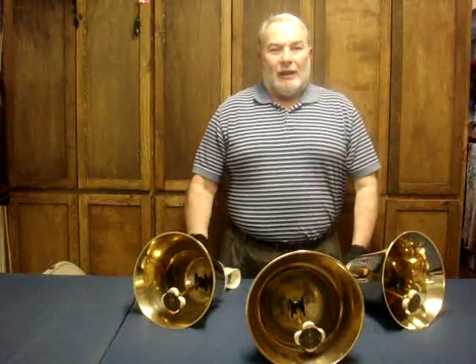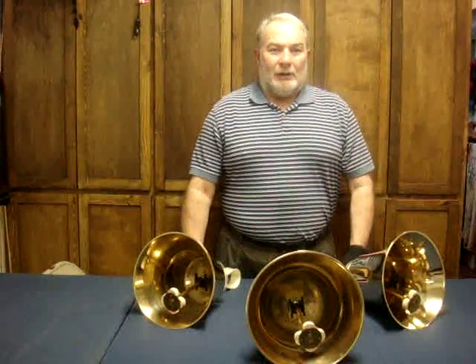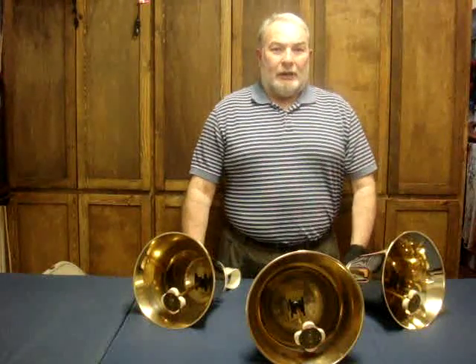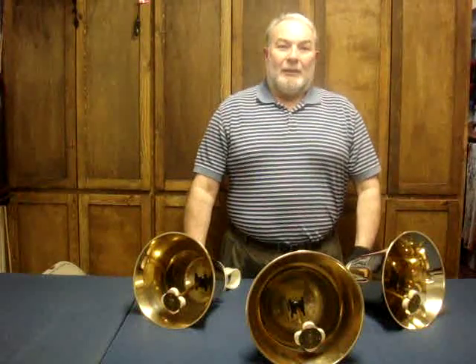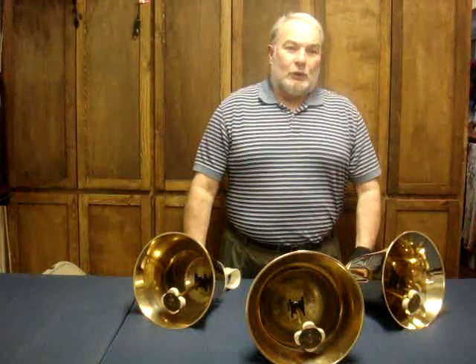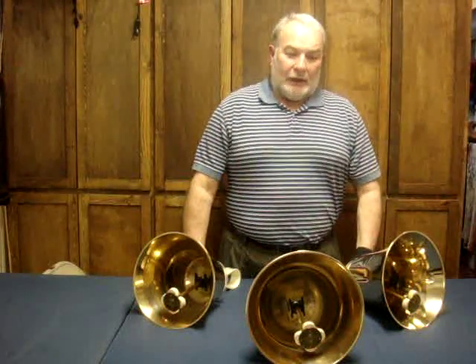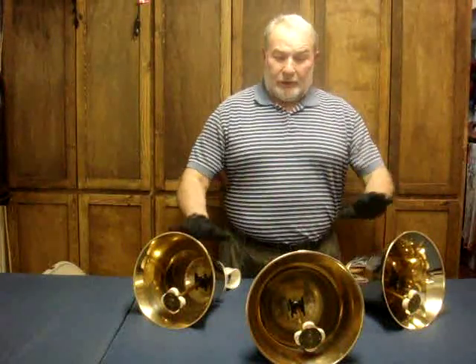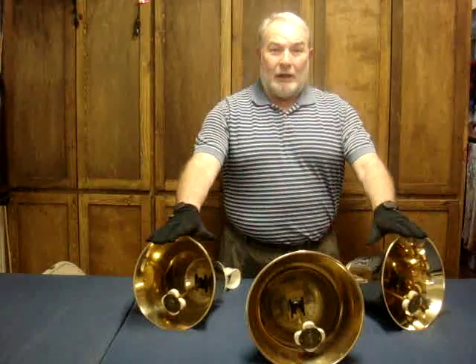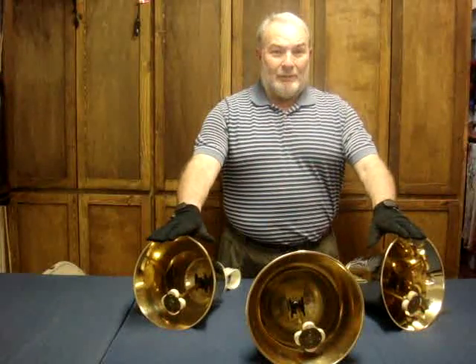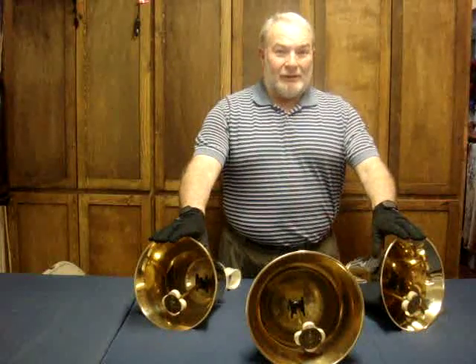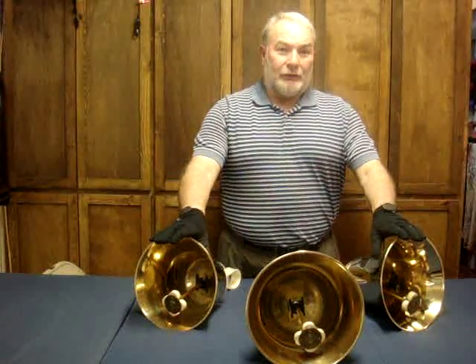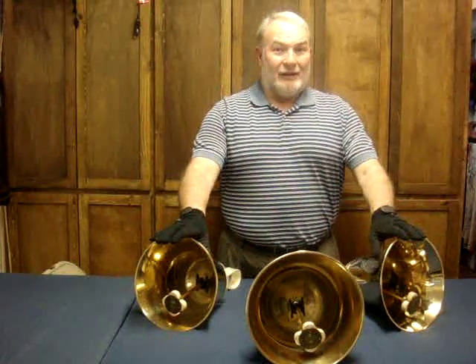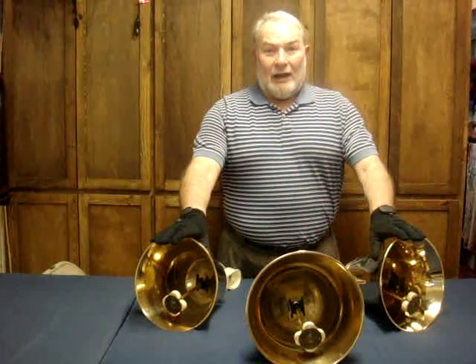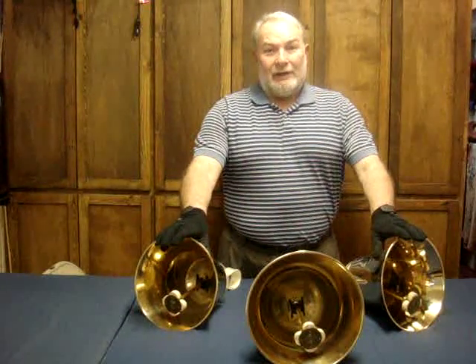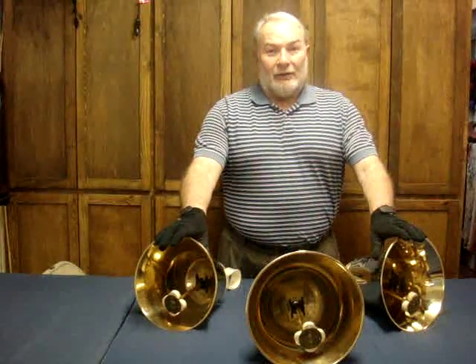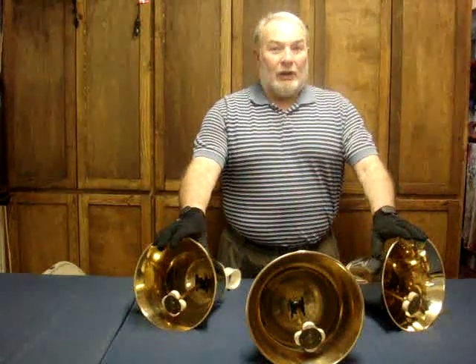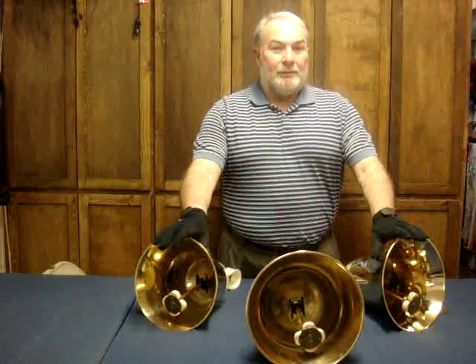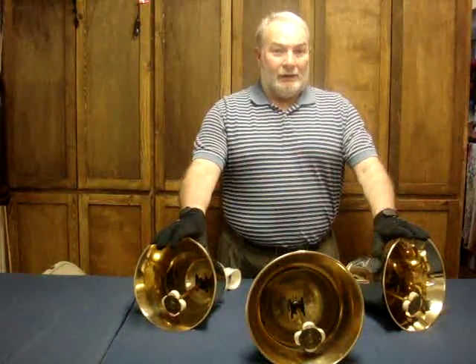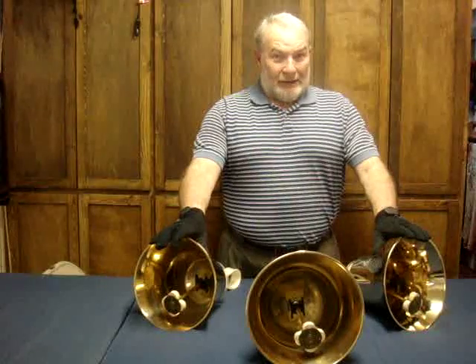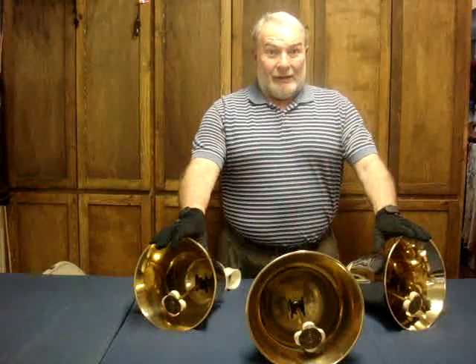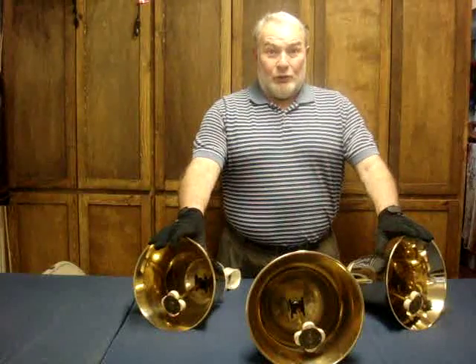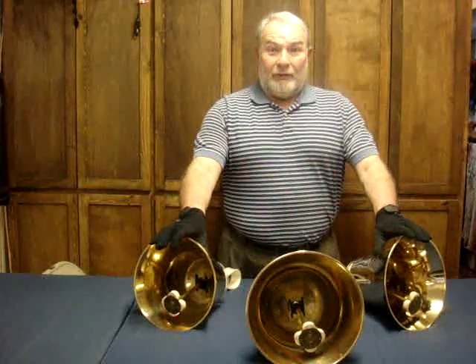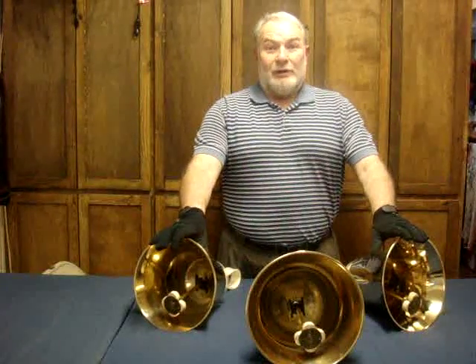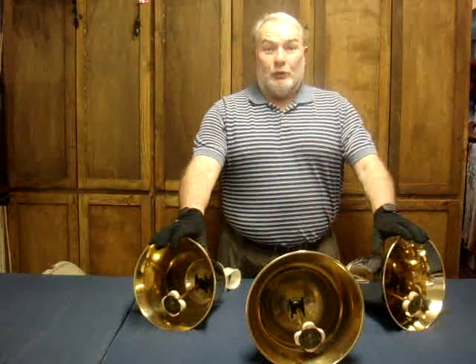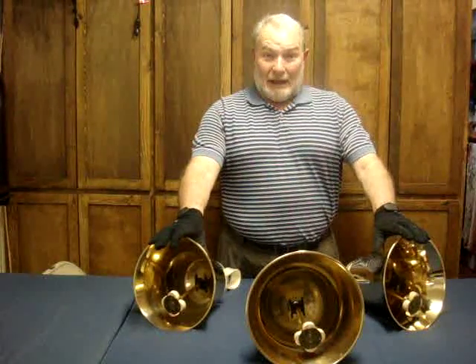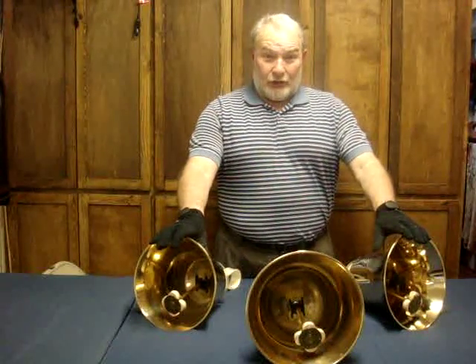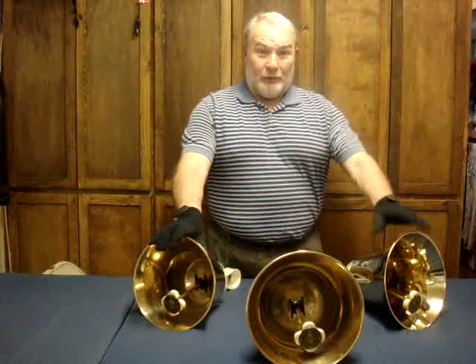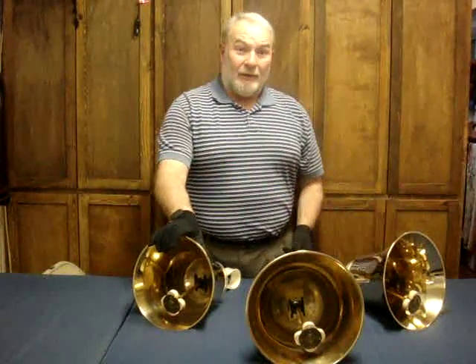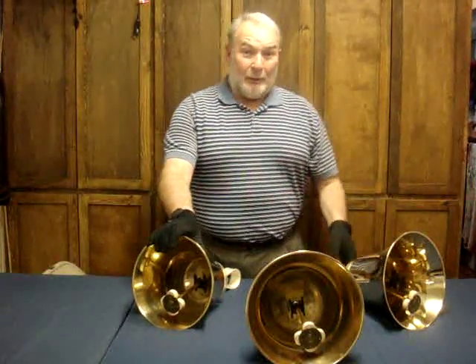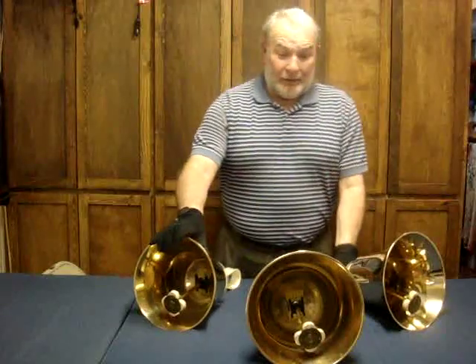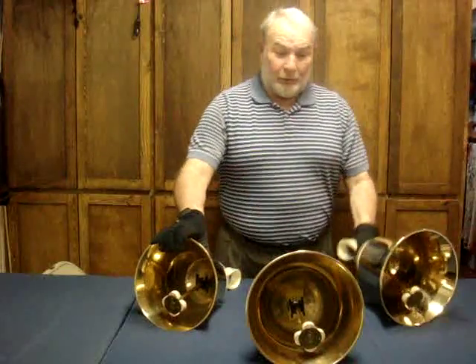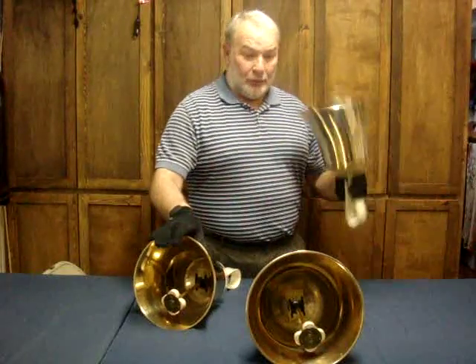Recently I was playing in my handbell choir in the big bells, the lower threes, and I realized that the larger bells seem to force me to do the weaving action without even thinking about it. For example...